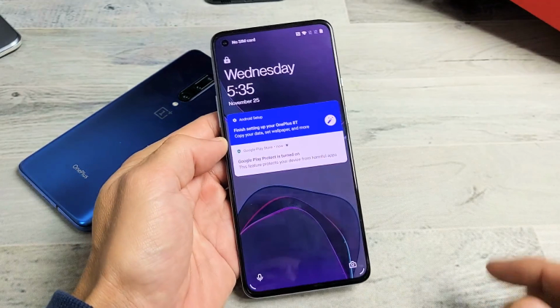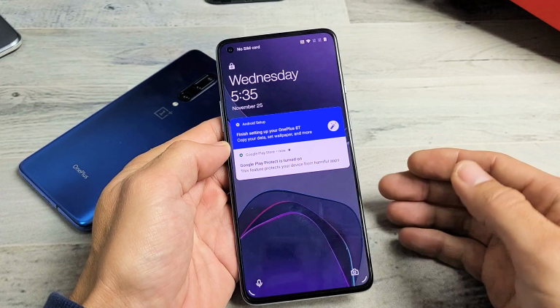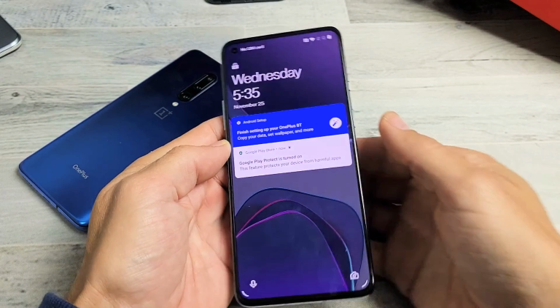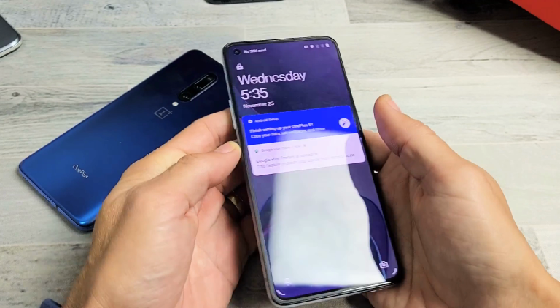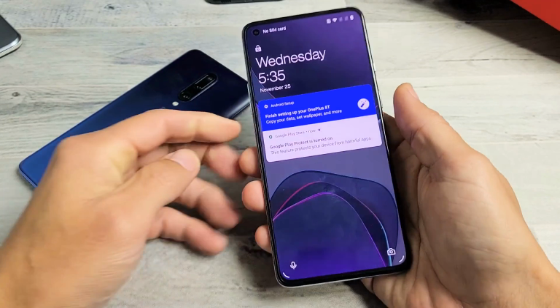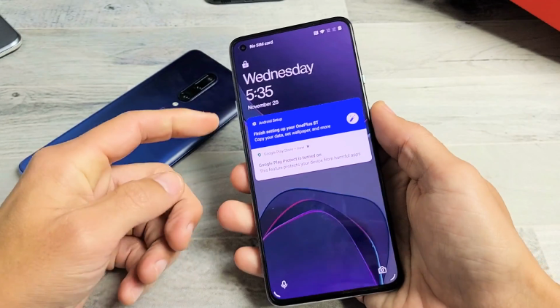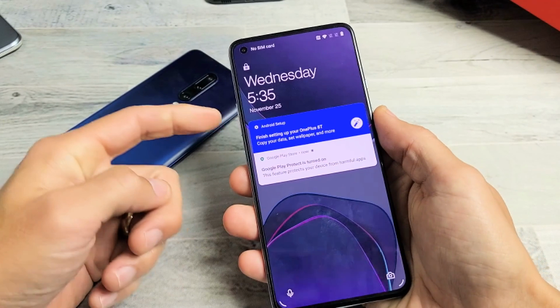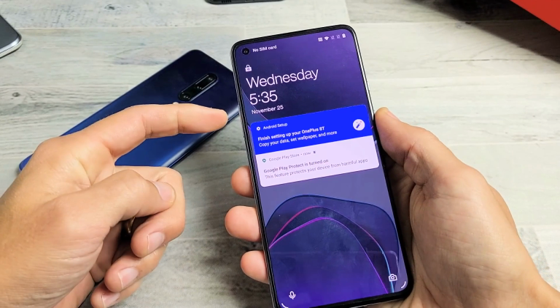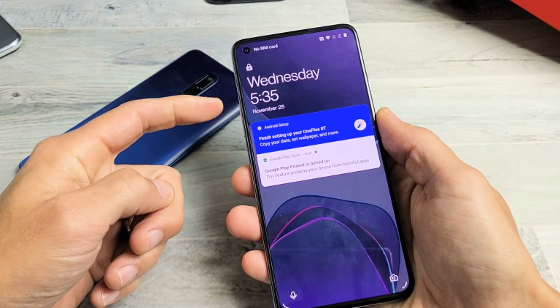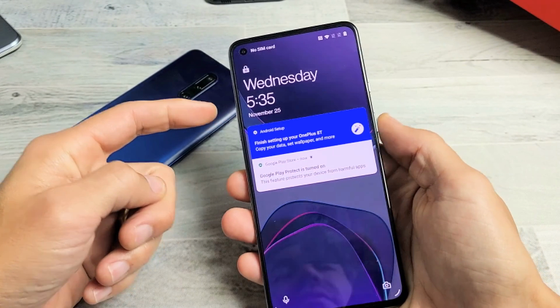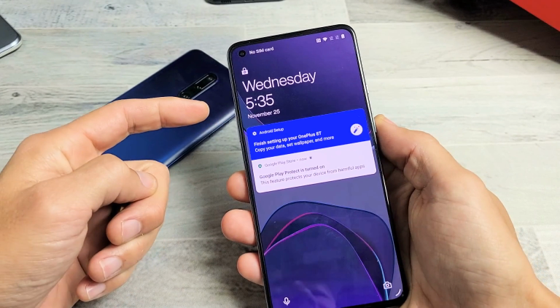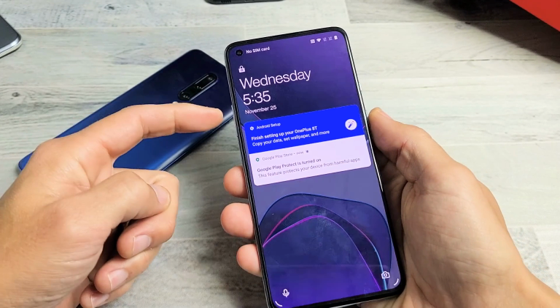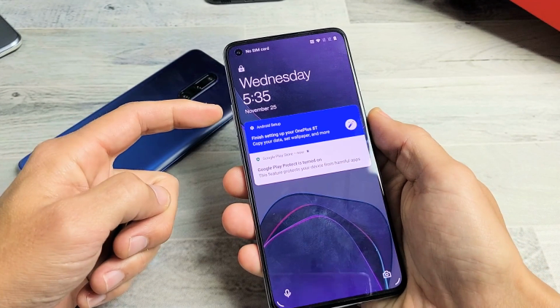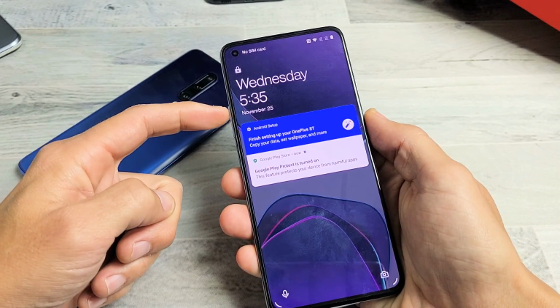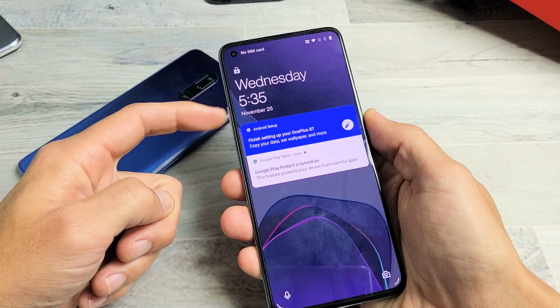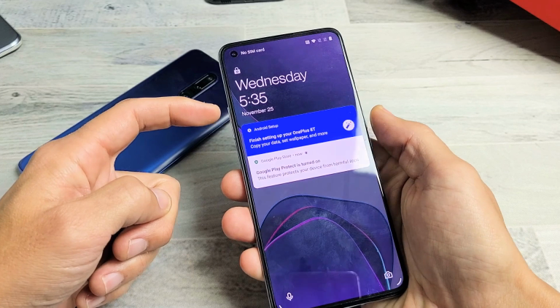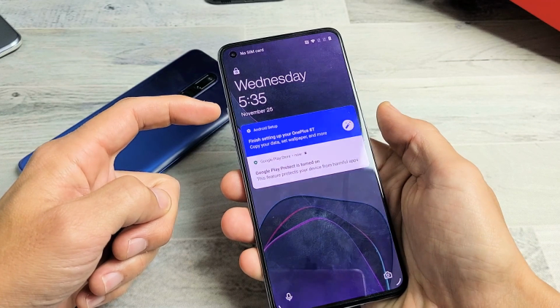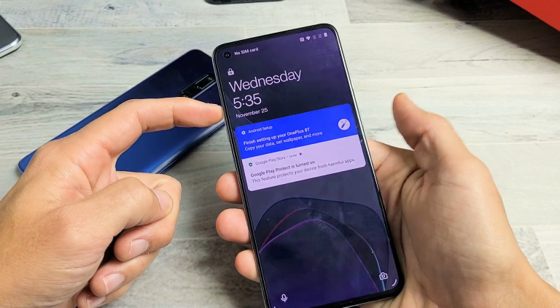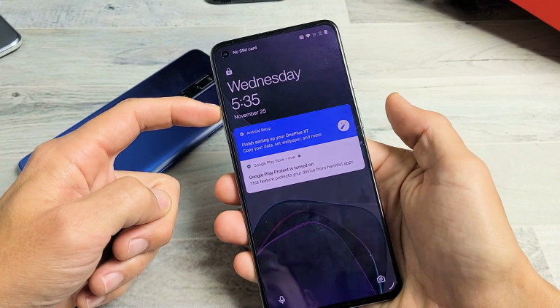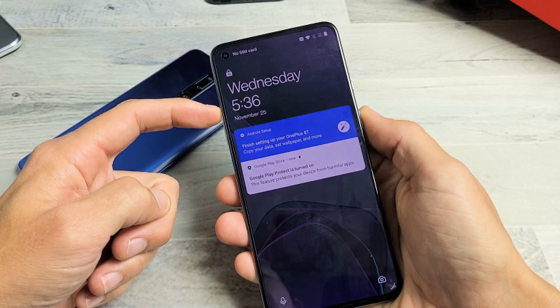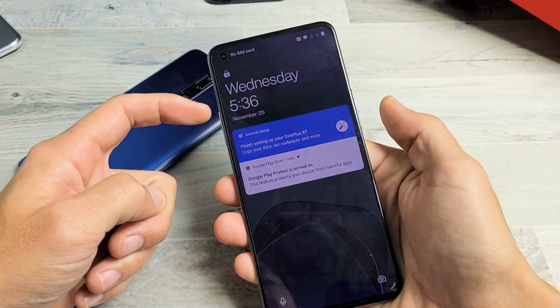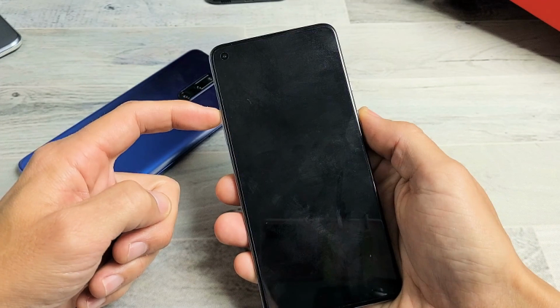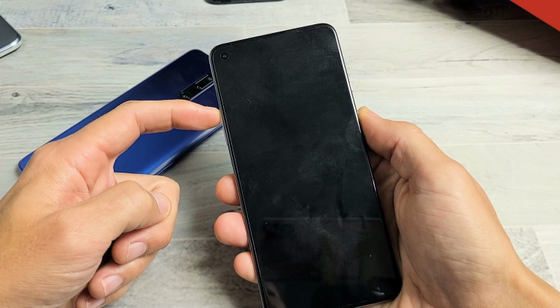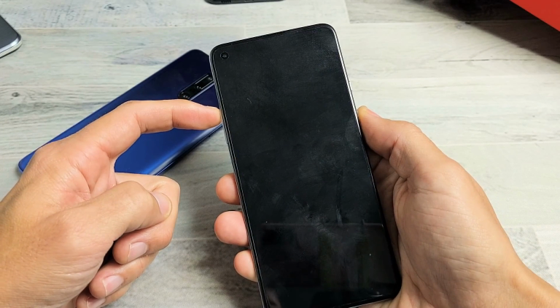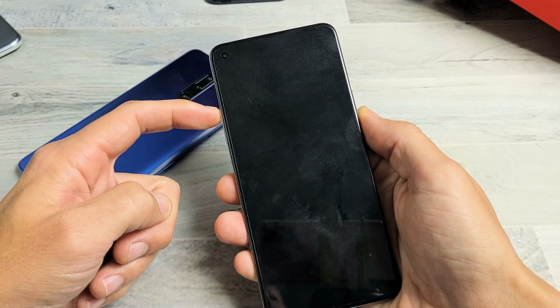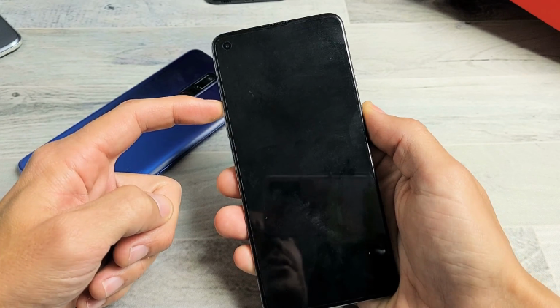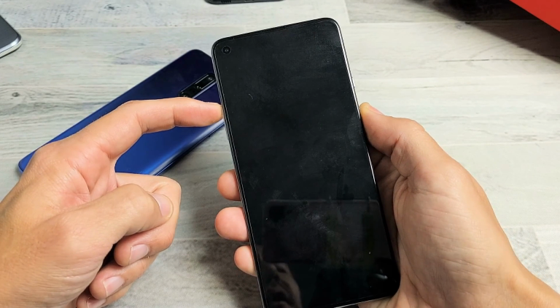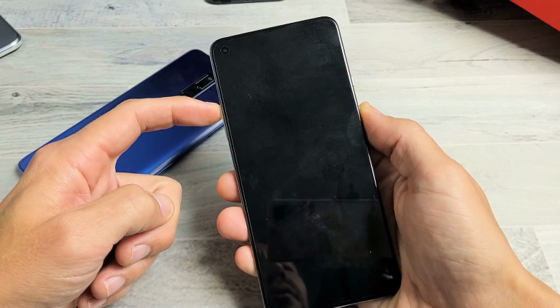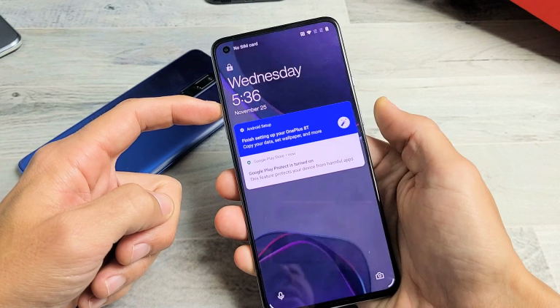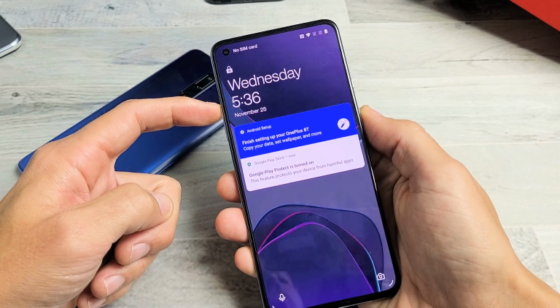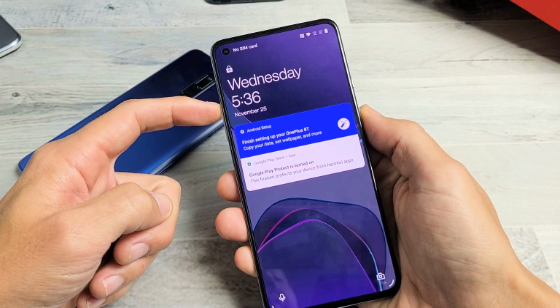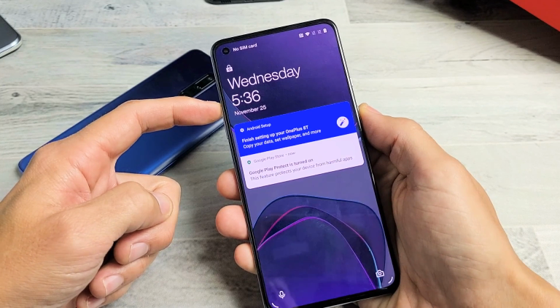So what you have to do is force it to restart. How you do it is very simple. What you want to do is press the volume up button and the power button. You want to press and hold both buttons at the same time. Do not let go until the power off menu appears.